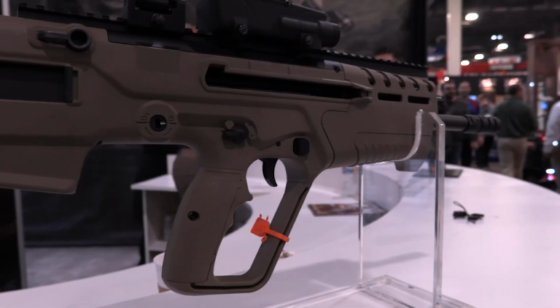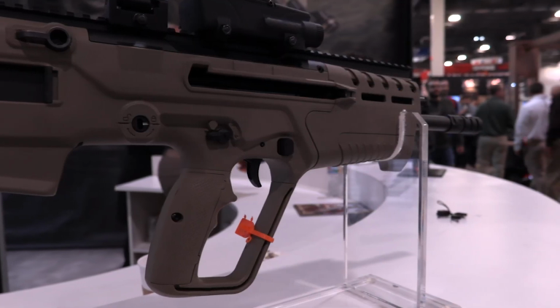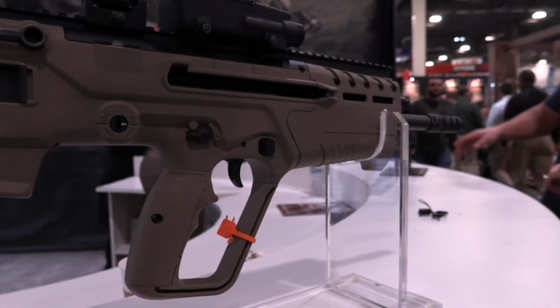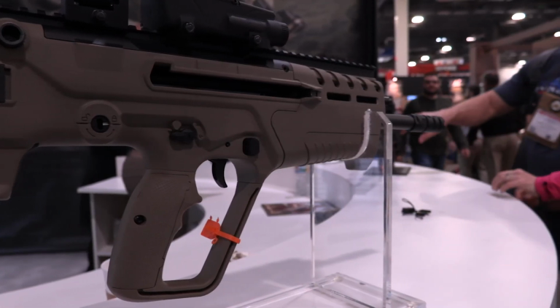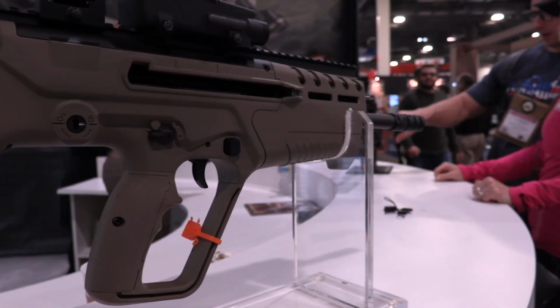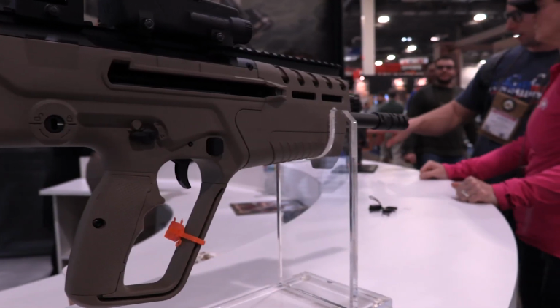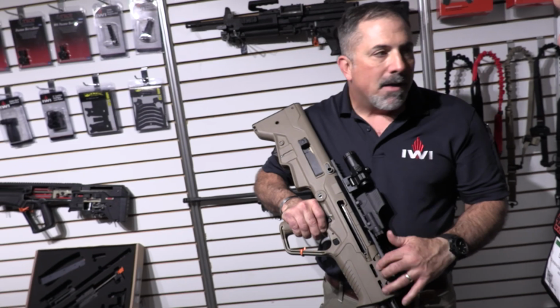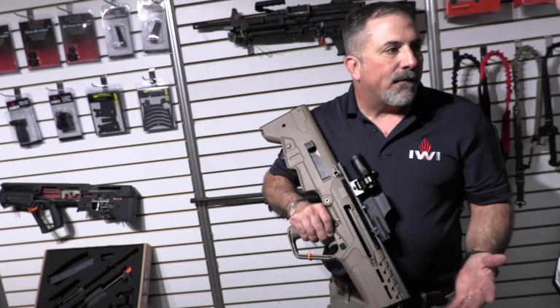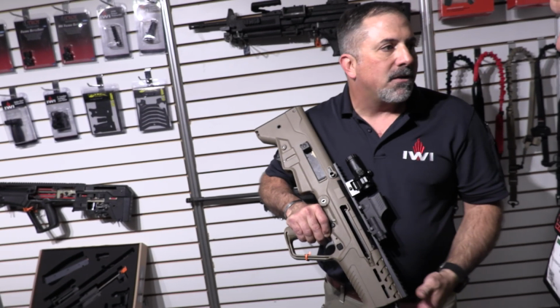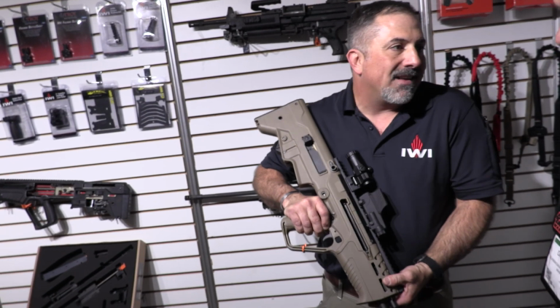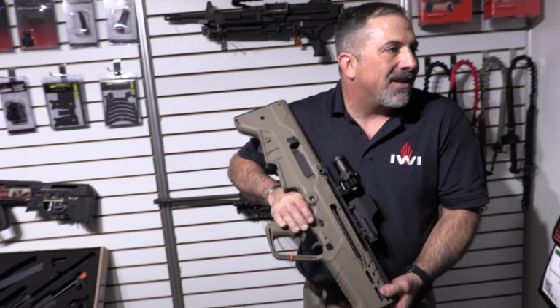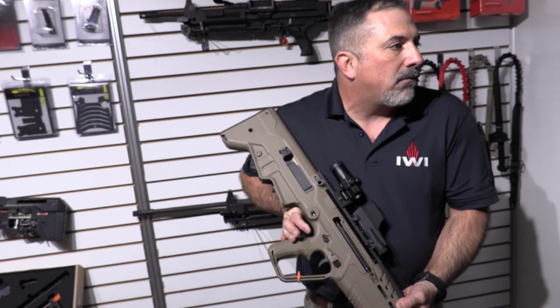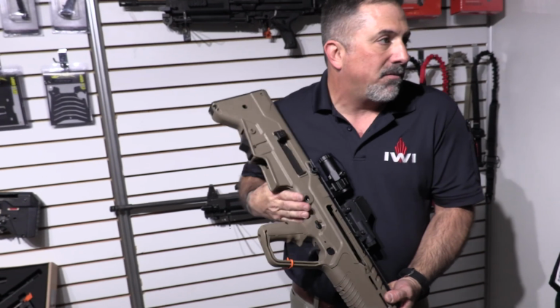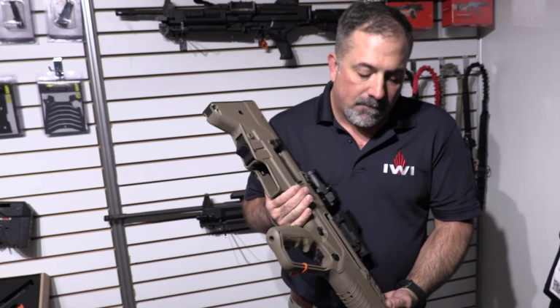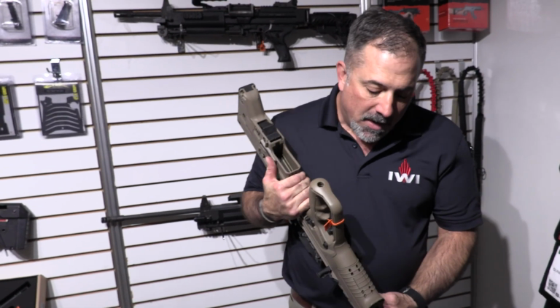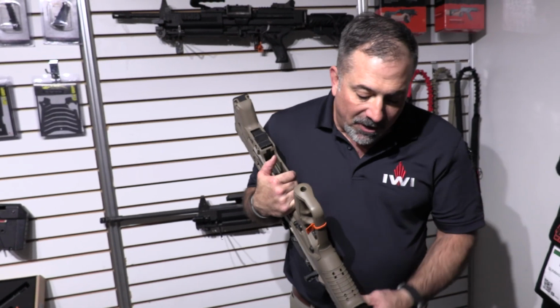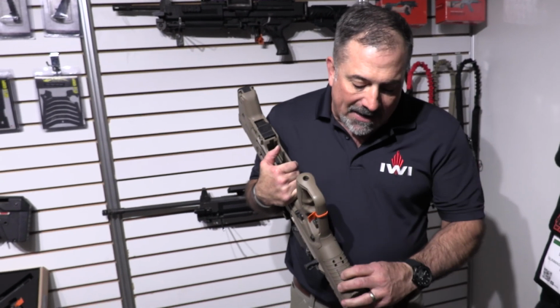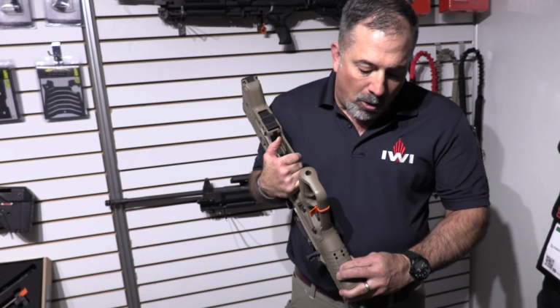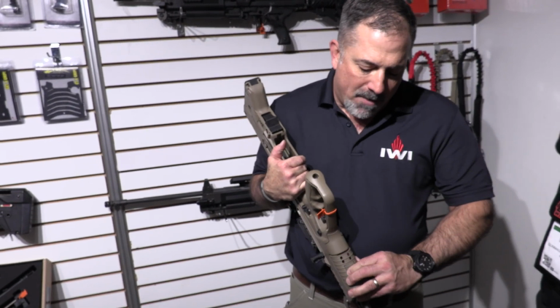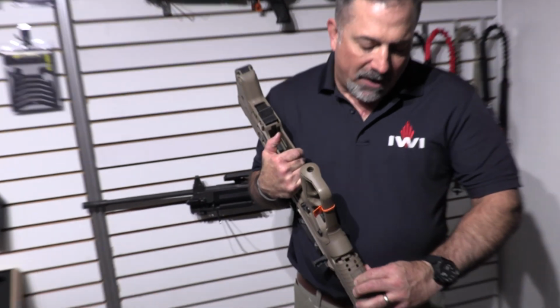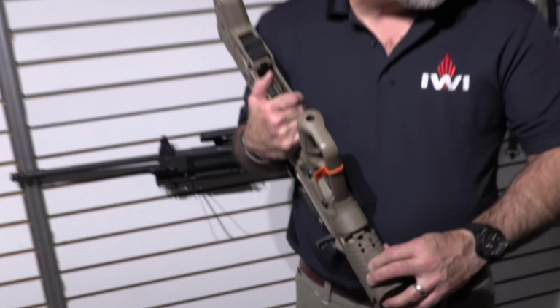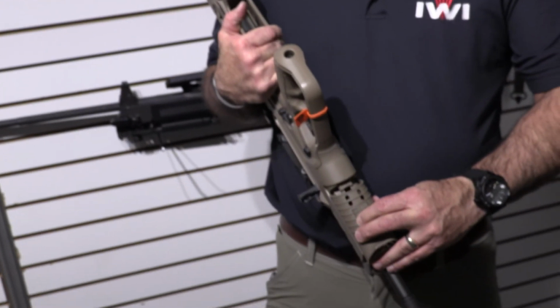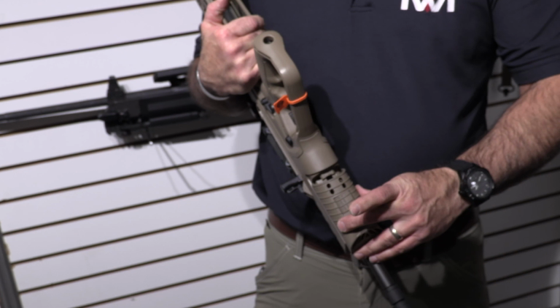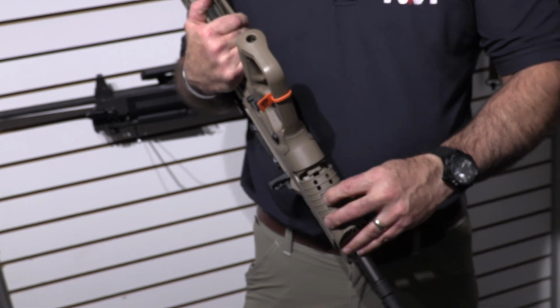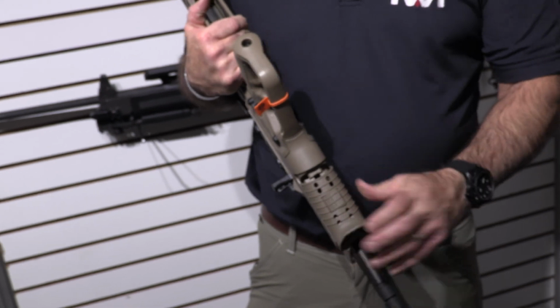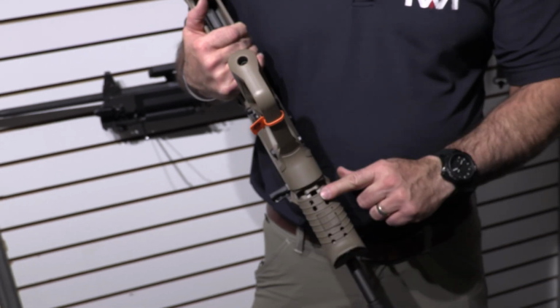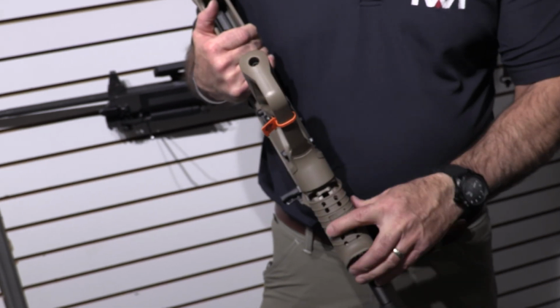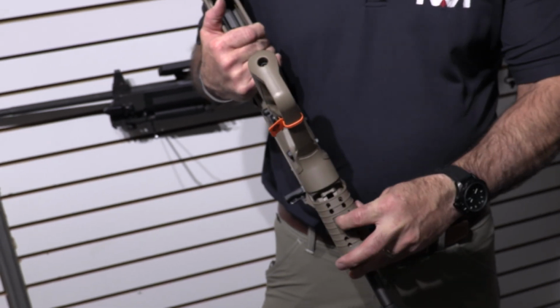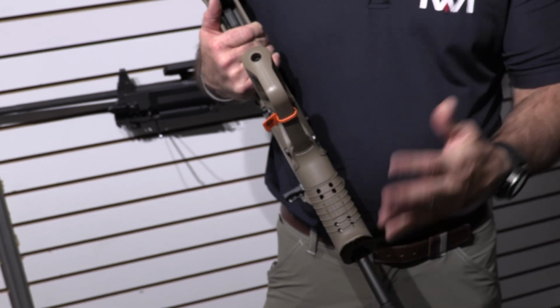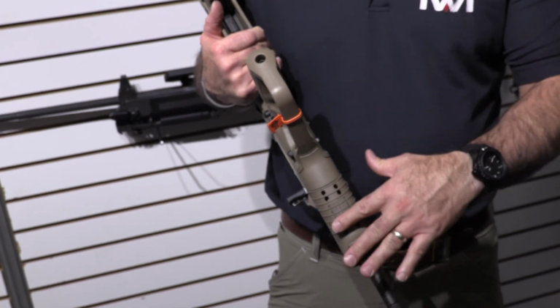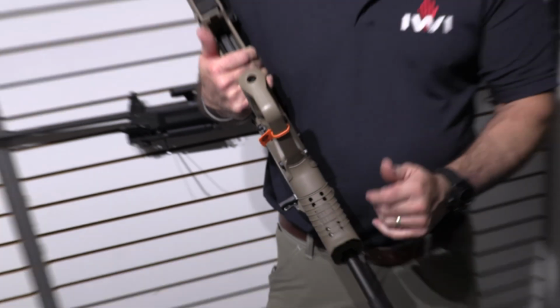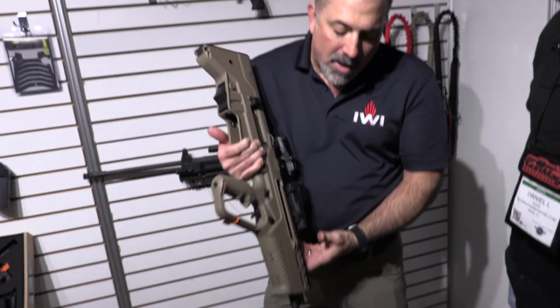It has M-LOK as opposed to Picatinny rails. Normally we Picatinnied everything up all over. Put it on if you want to — it slims it down when you don't need it. It still has the old hidden Picatinny rail underneath though. We didn't want to change that. When you look at it, it's deceiving — it looks like a solid piece, but it's really not.